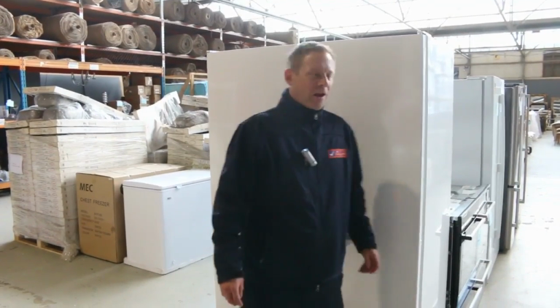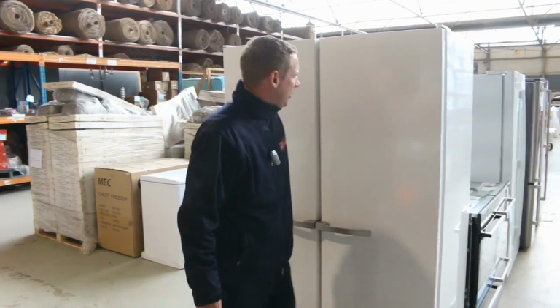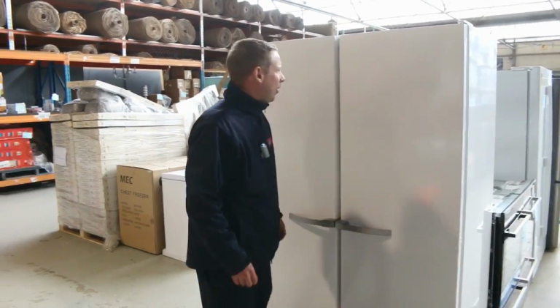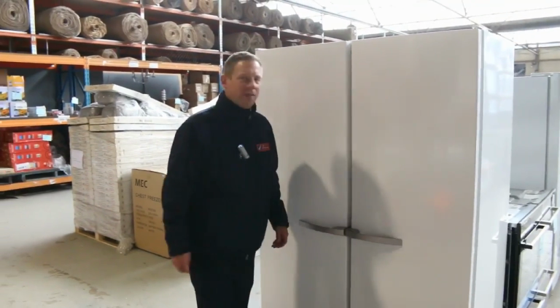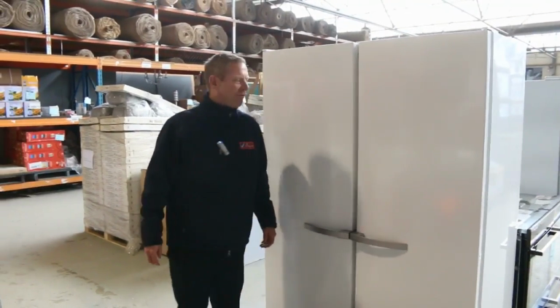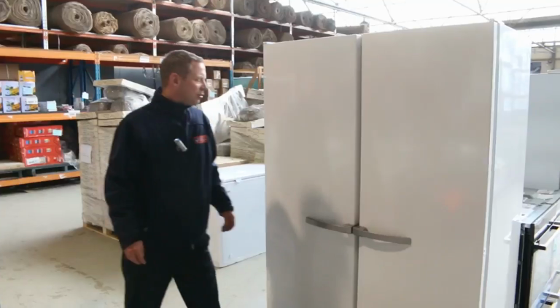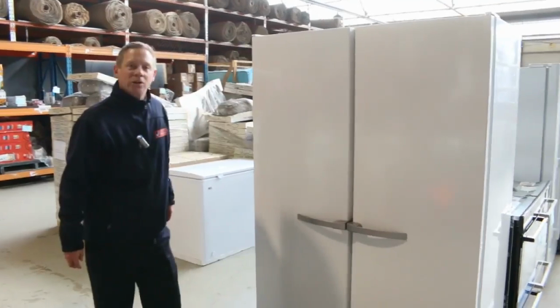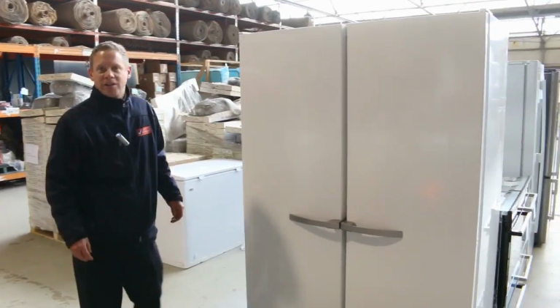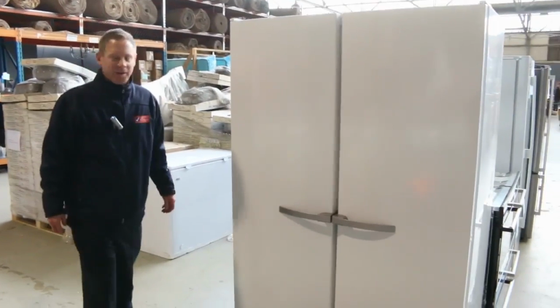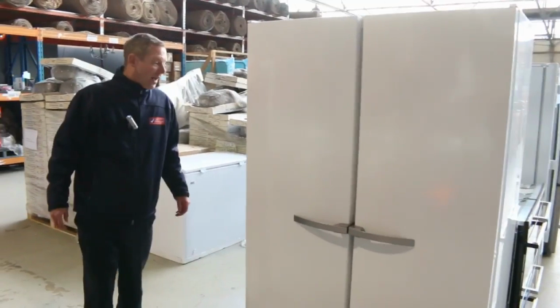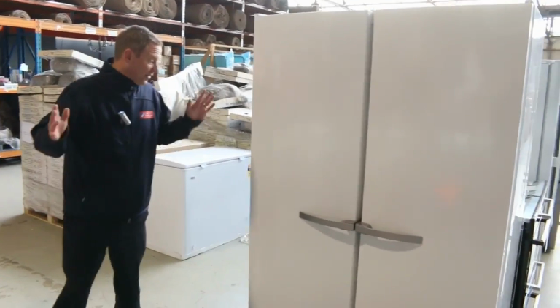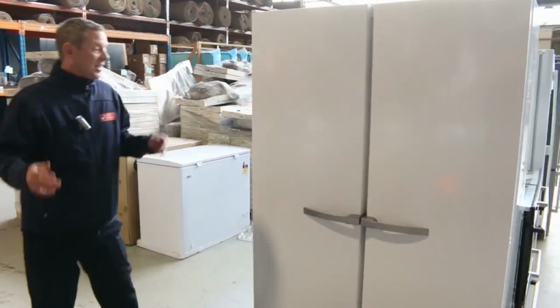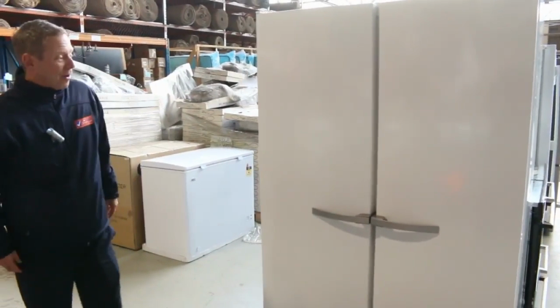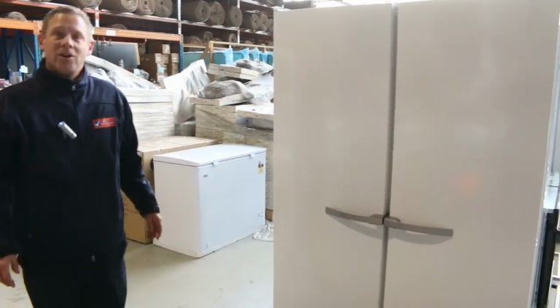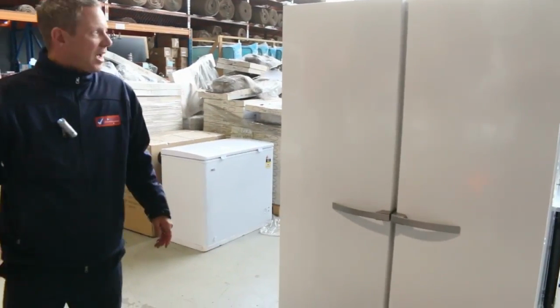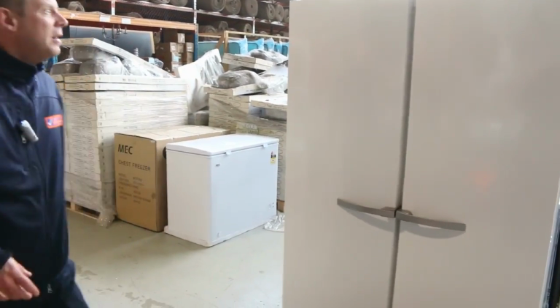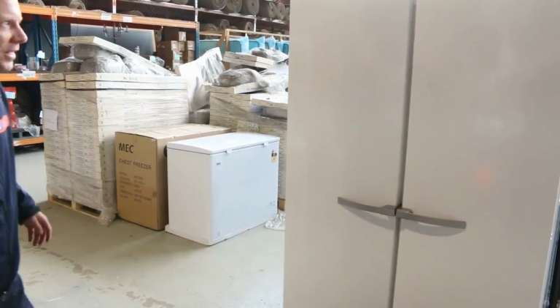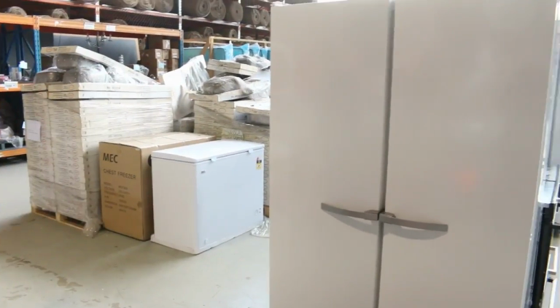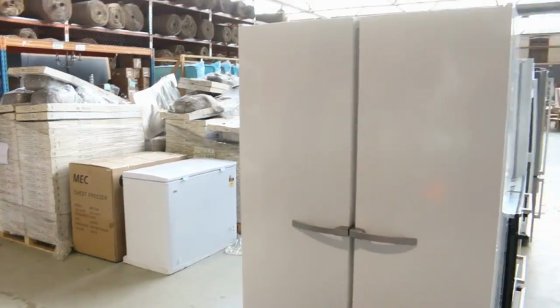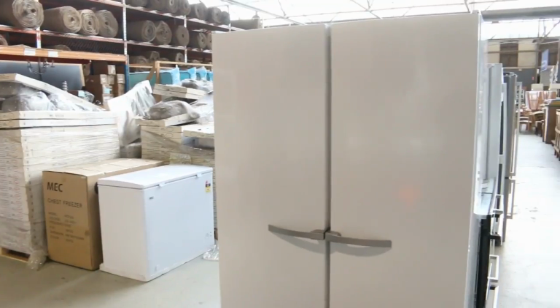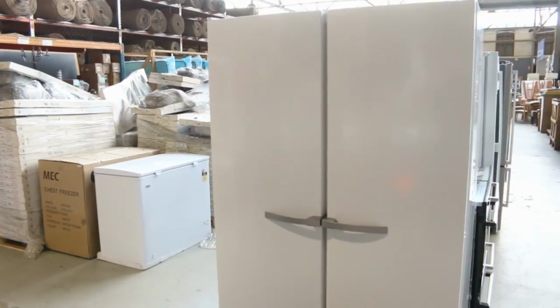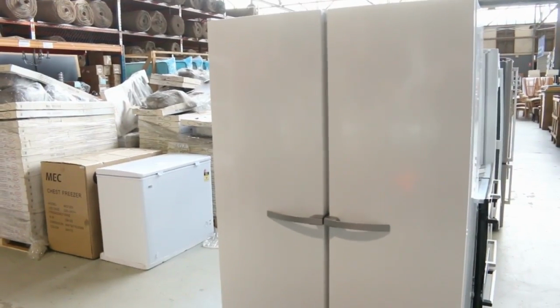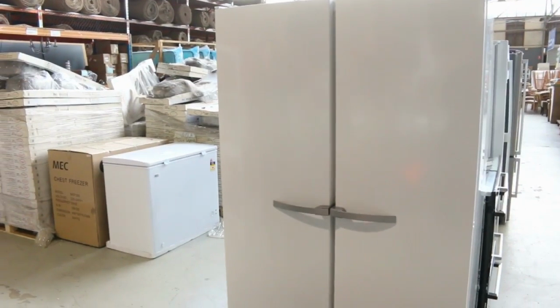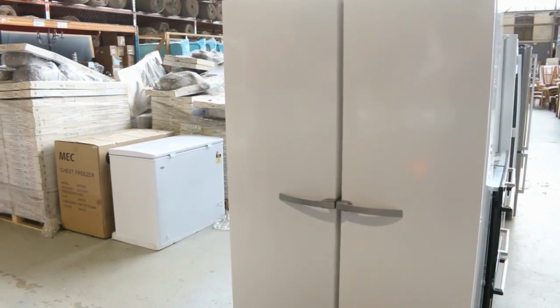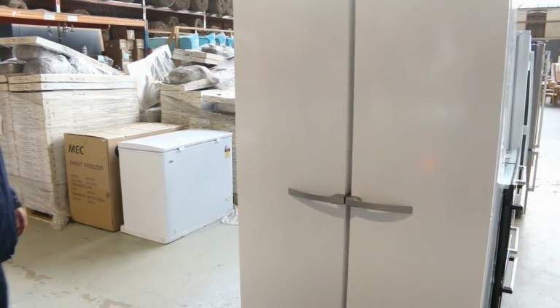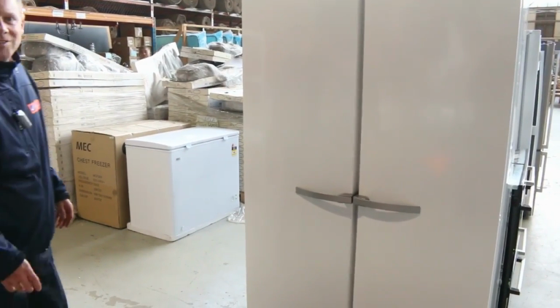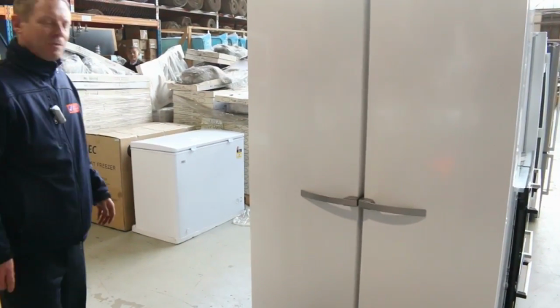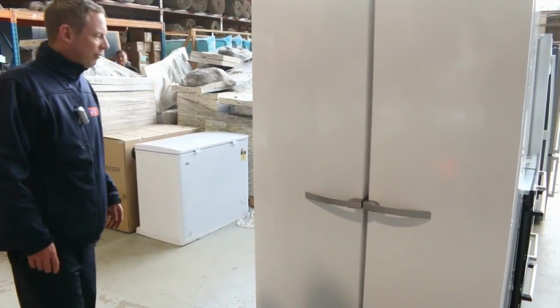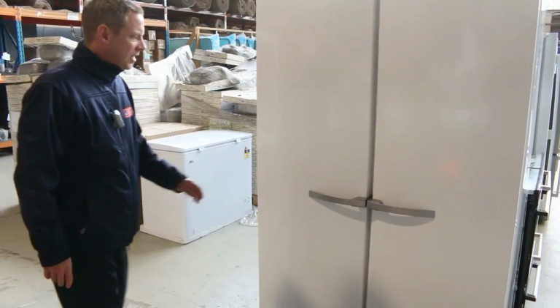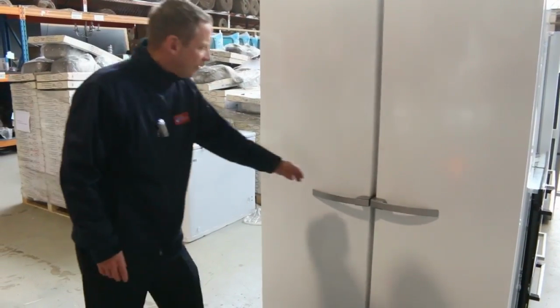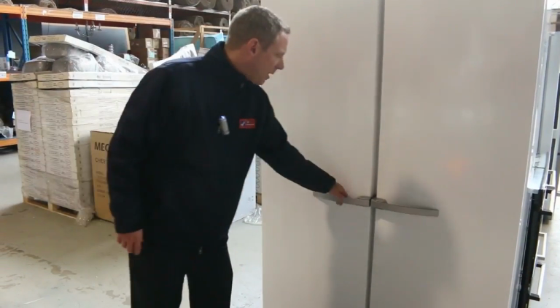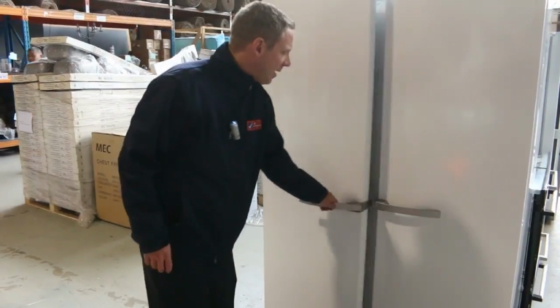I thought I'd start off with a very special lot that's come in in the last hour. This is an 810 litre Miele X display fridge. It's come out of a display home.